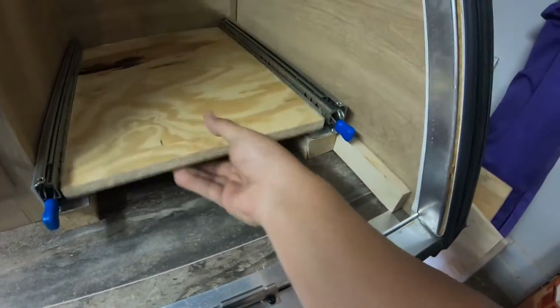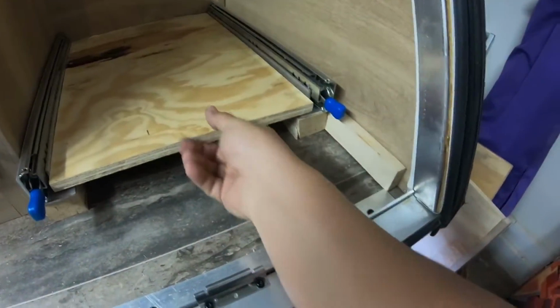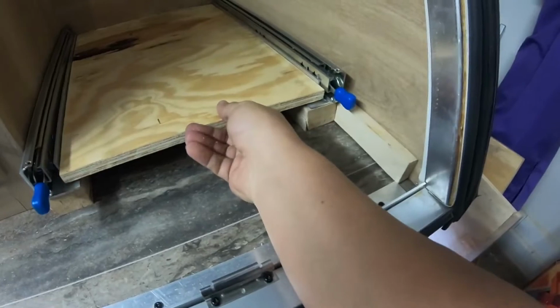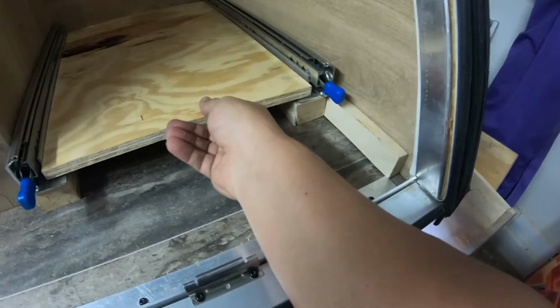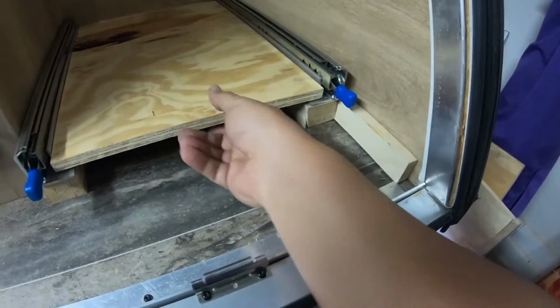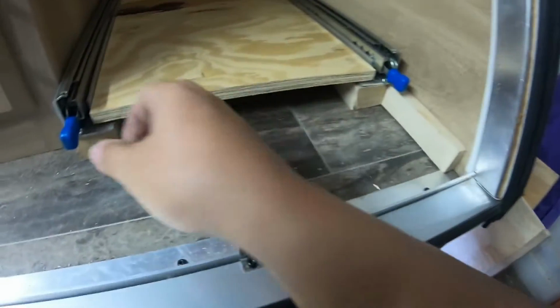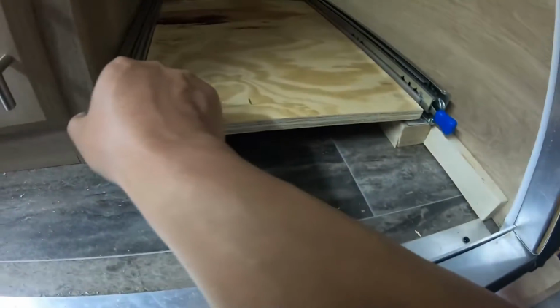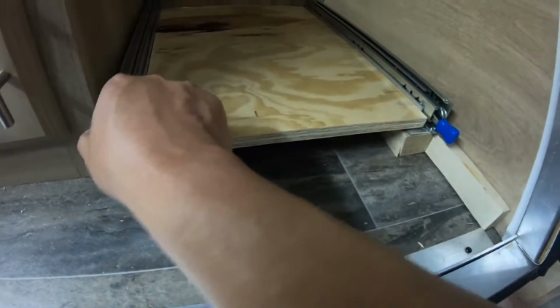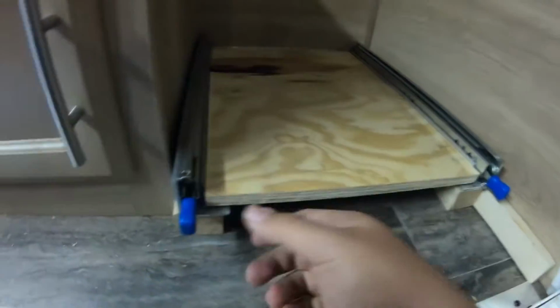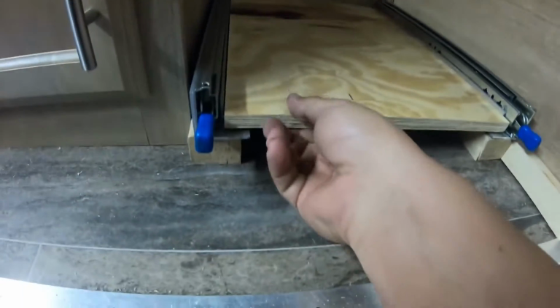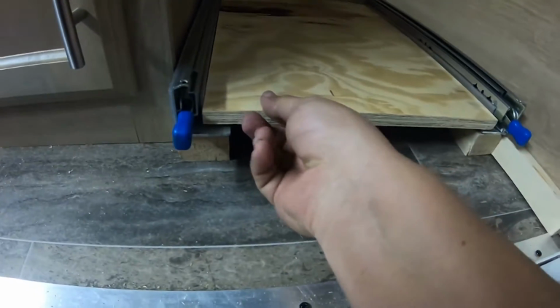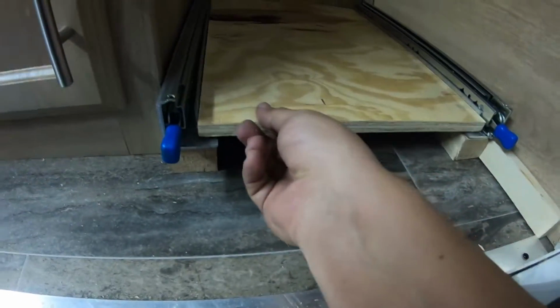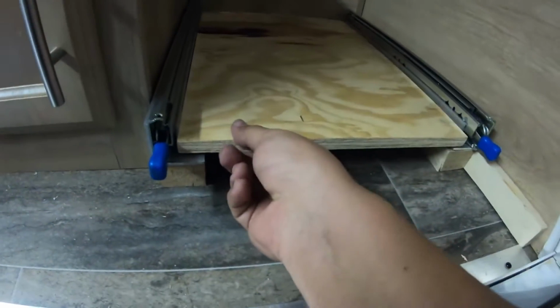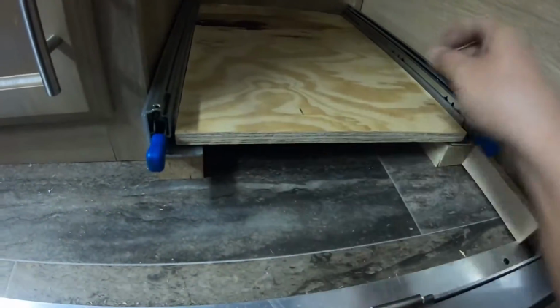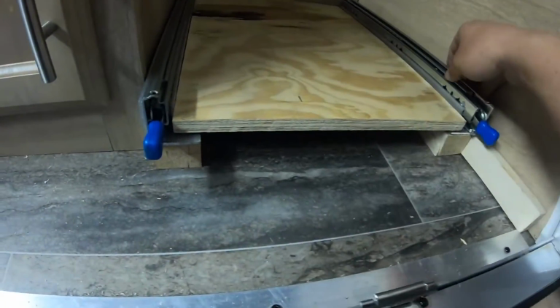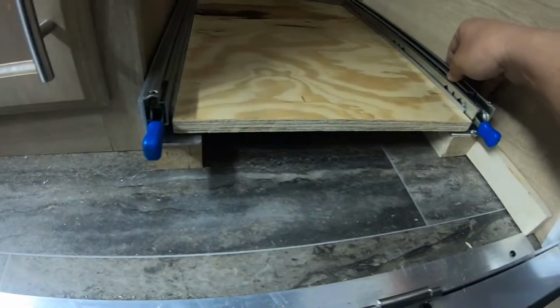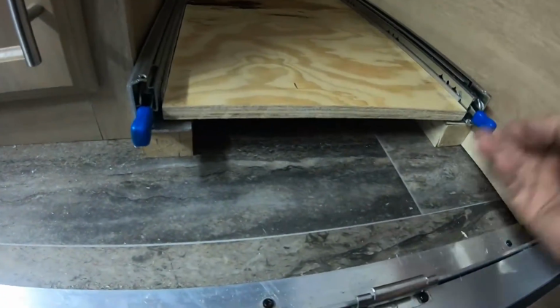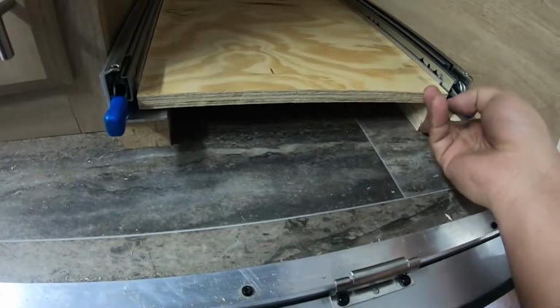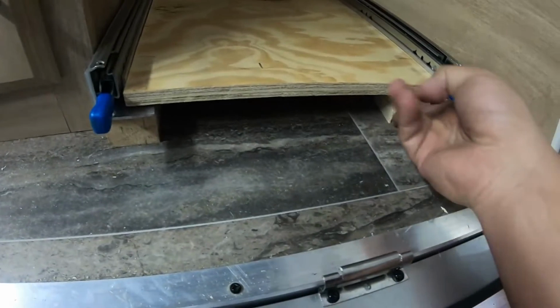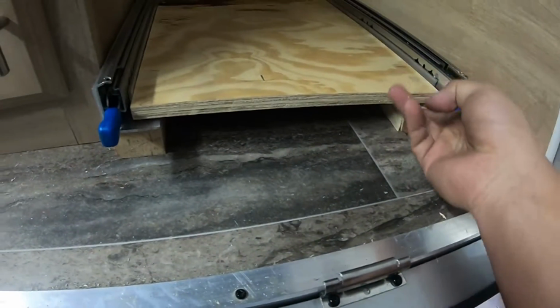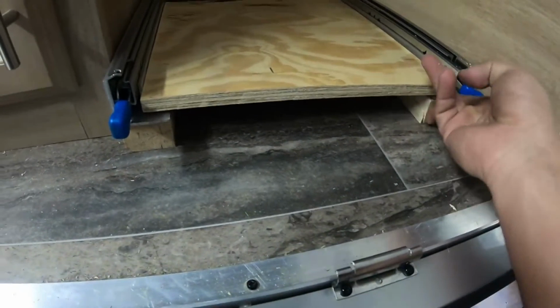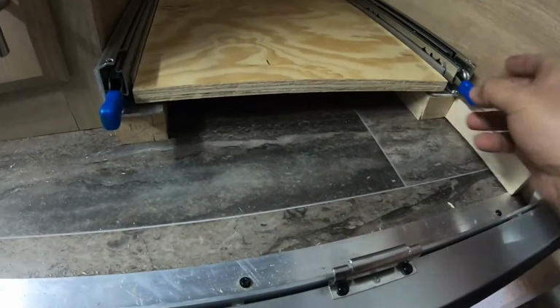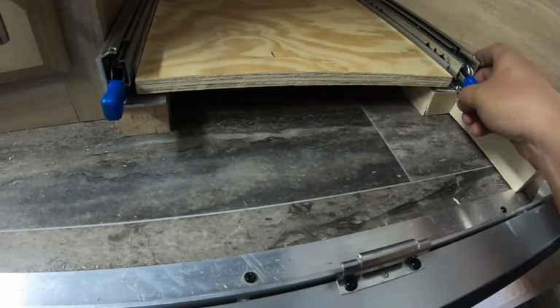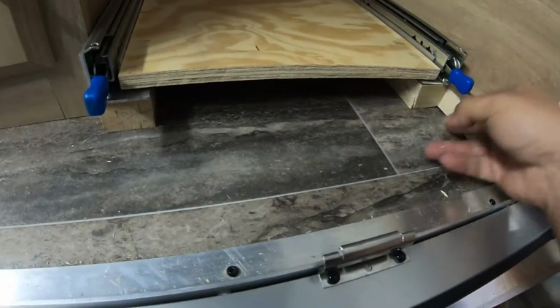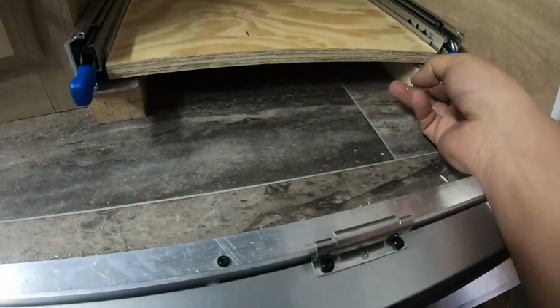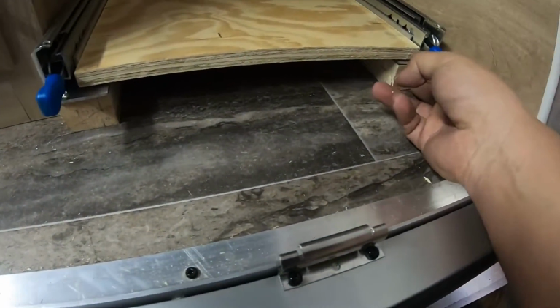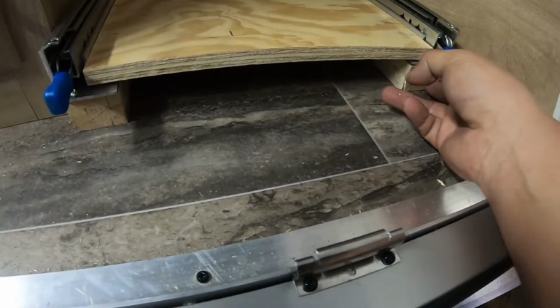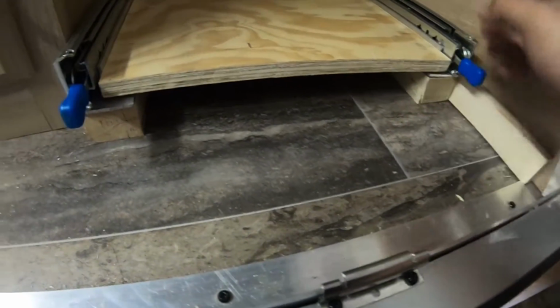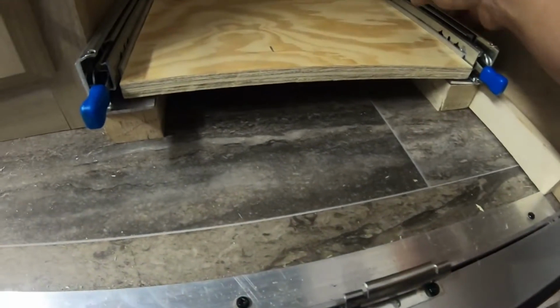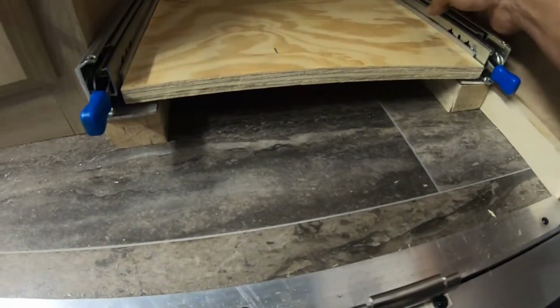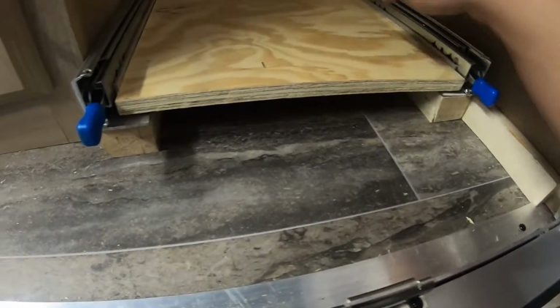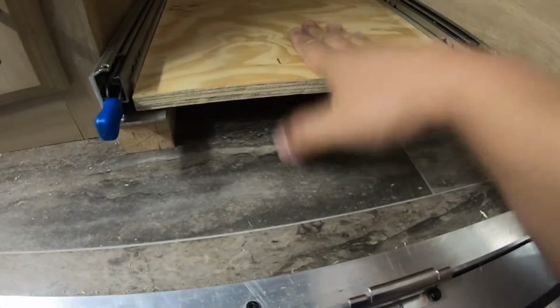Here we've got a piece of three-quarter-inch plywood - just a scrap that I had - cut it down to fit. I want to test-fit everything here so you can get an idea of how this is going to go together.